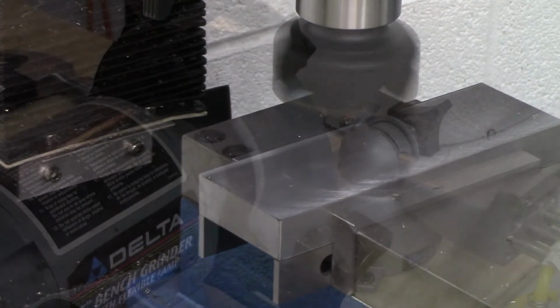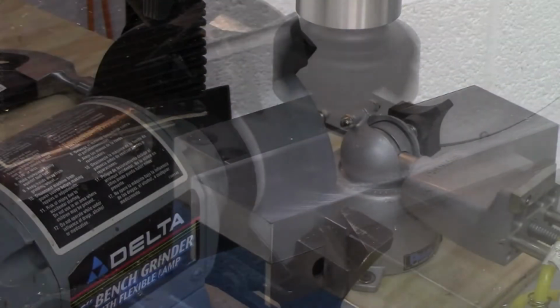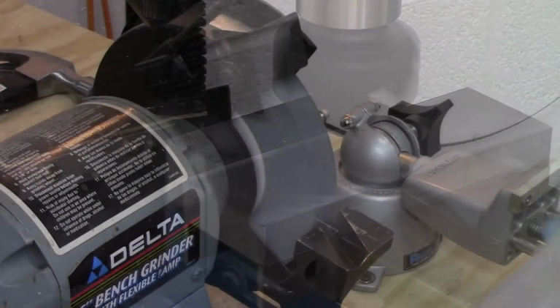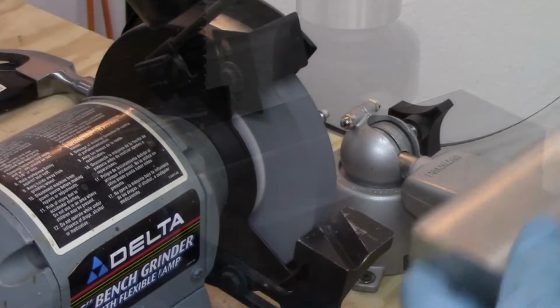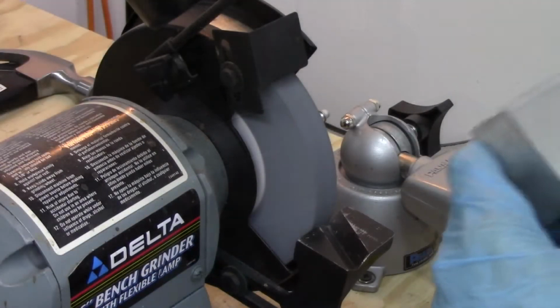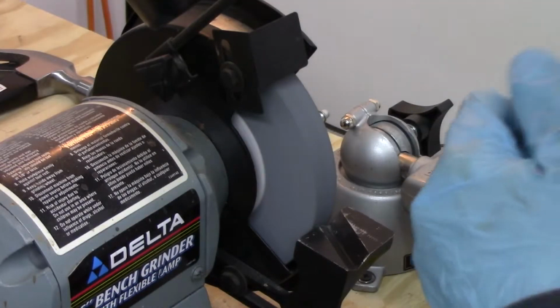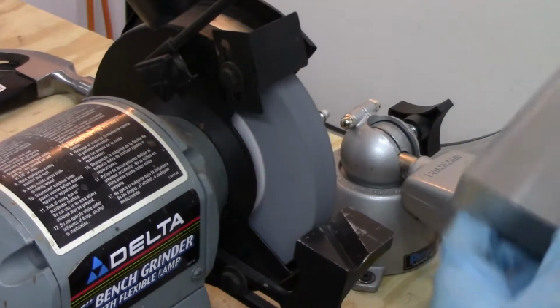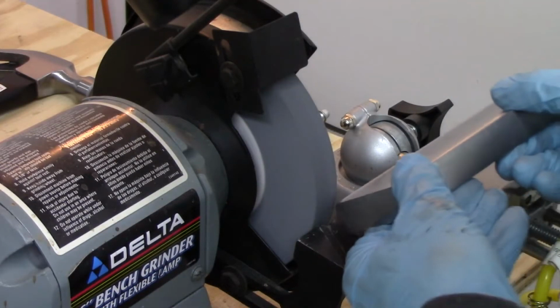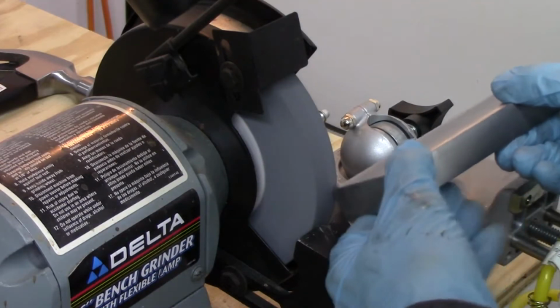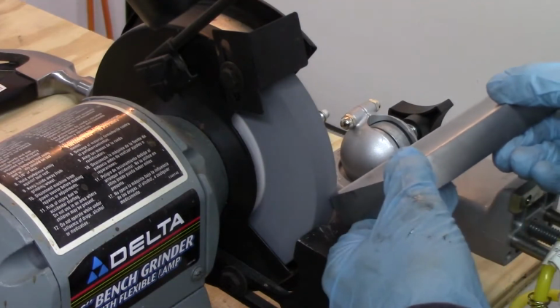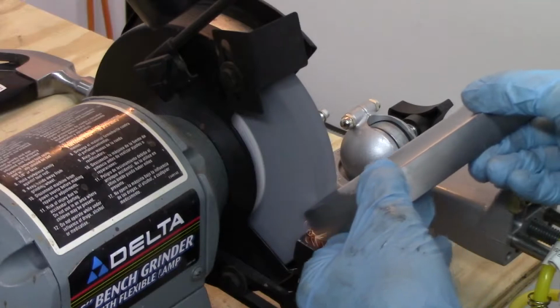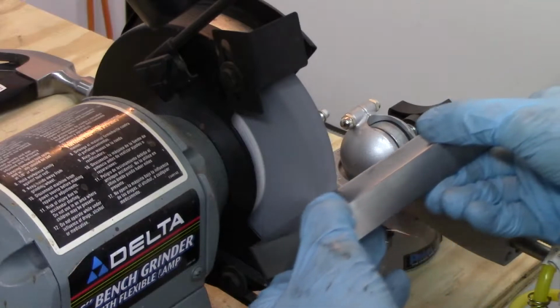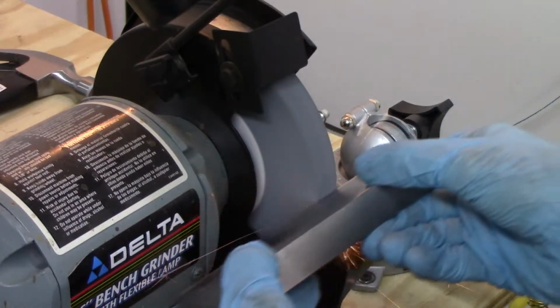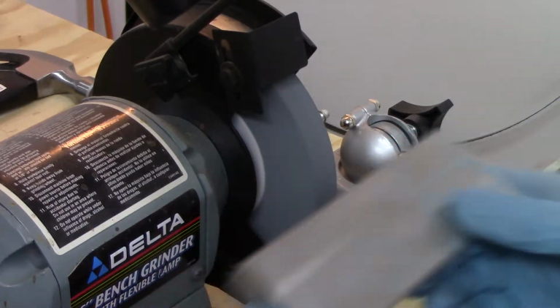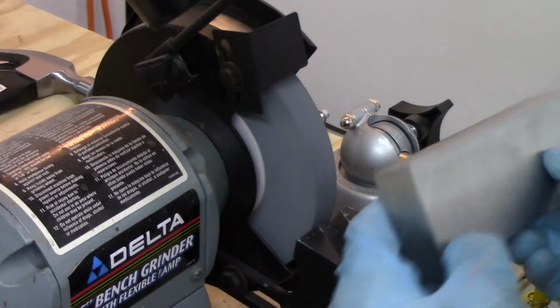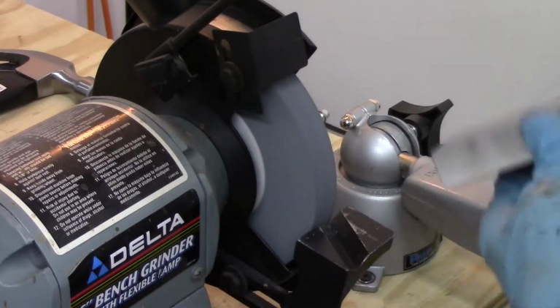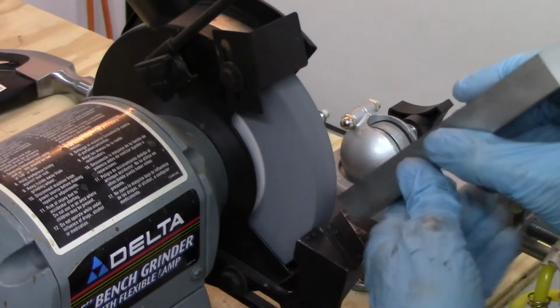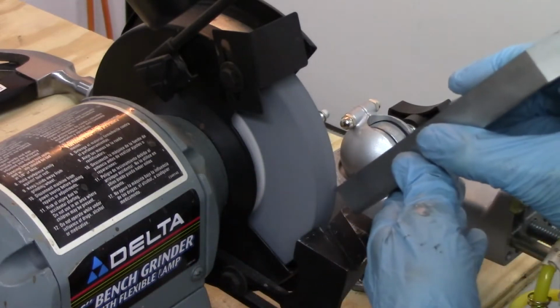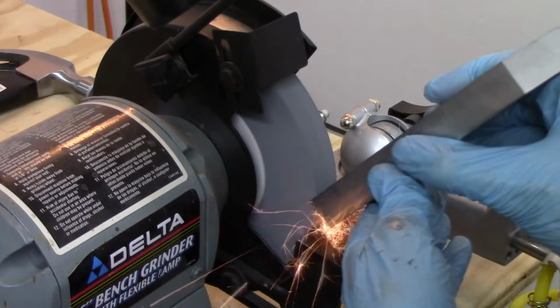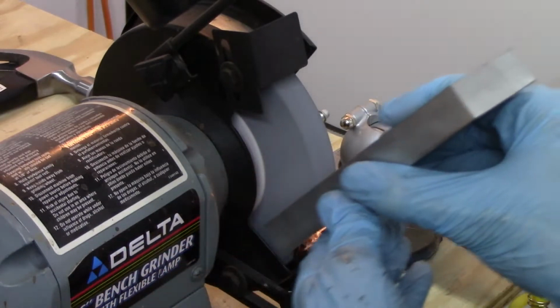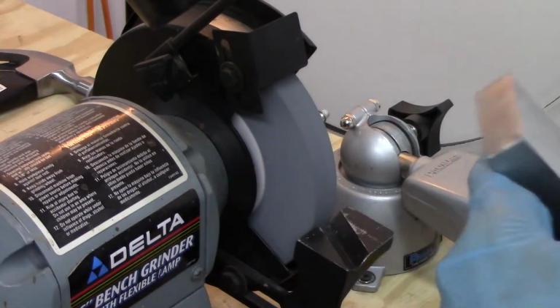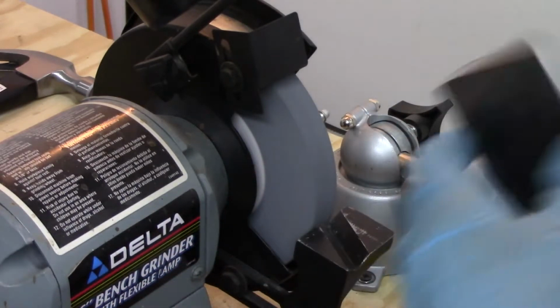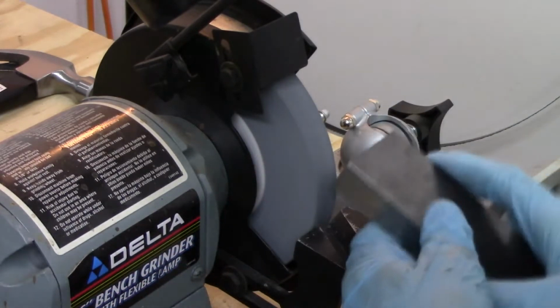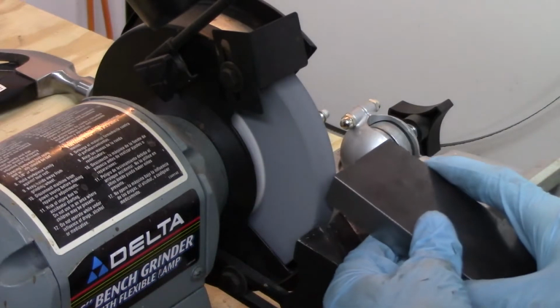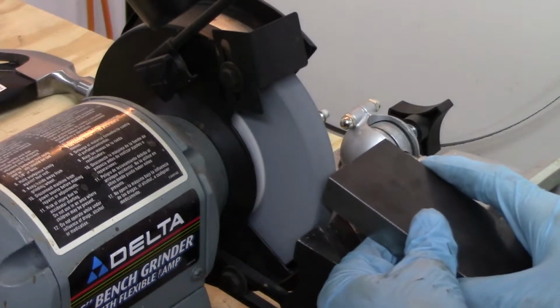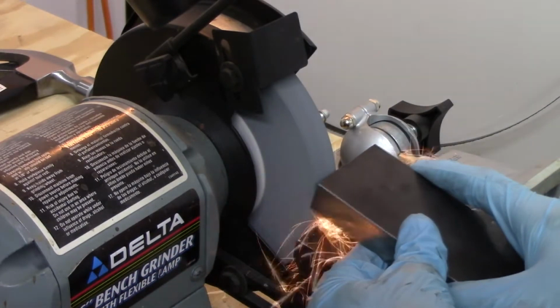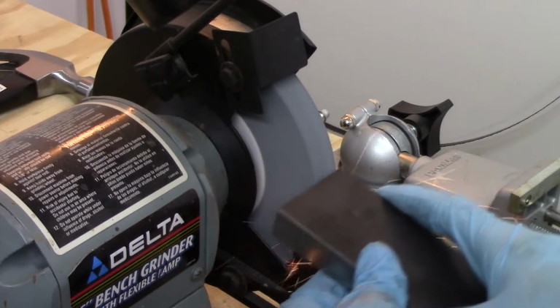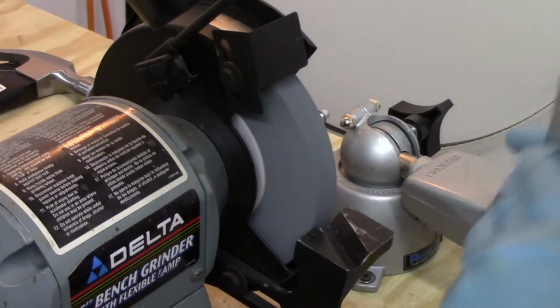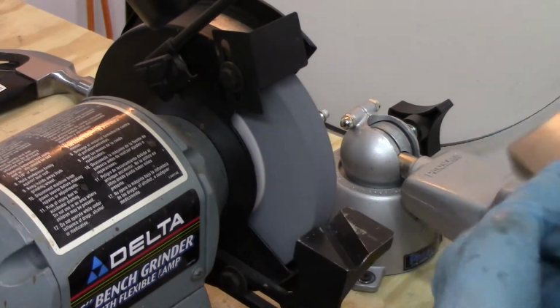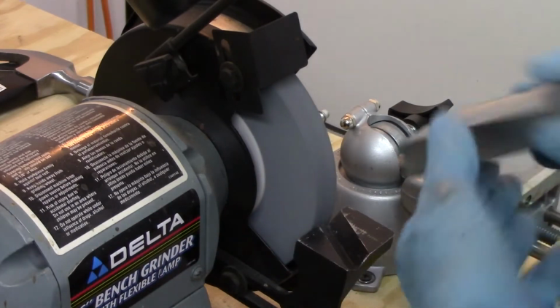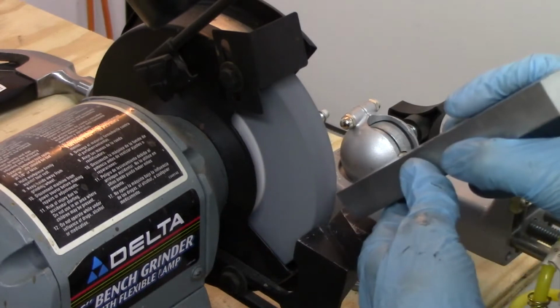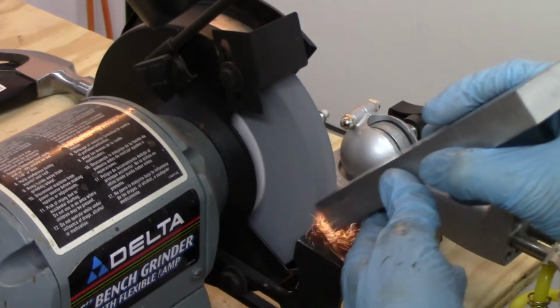After we finished facing off all the sides, we took them over to the grinder just to chamfer the edges and to take off any burrs that were left over.